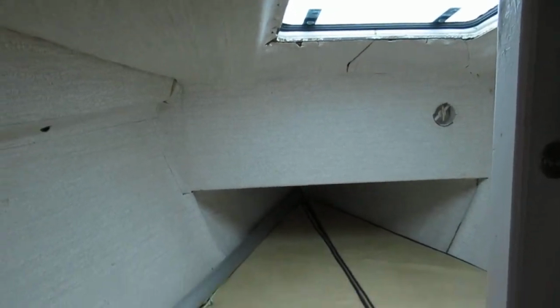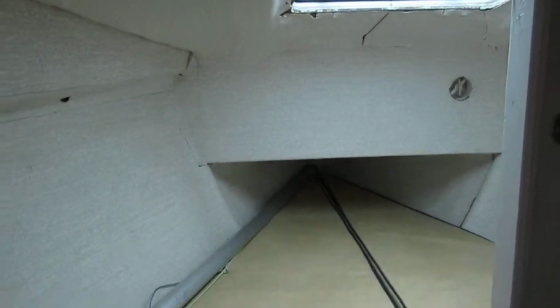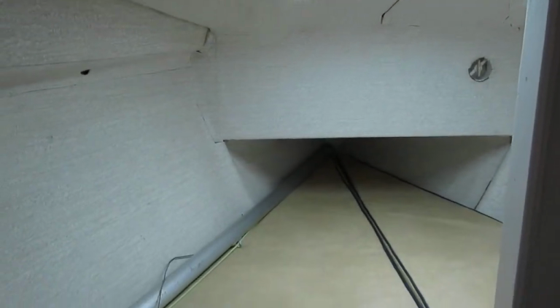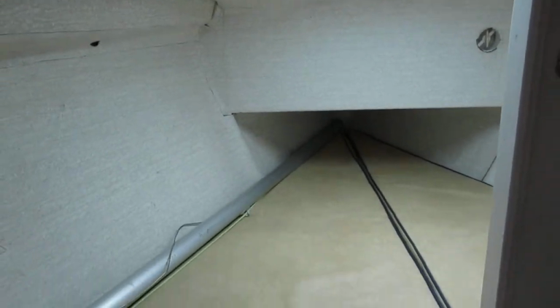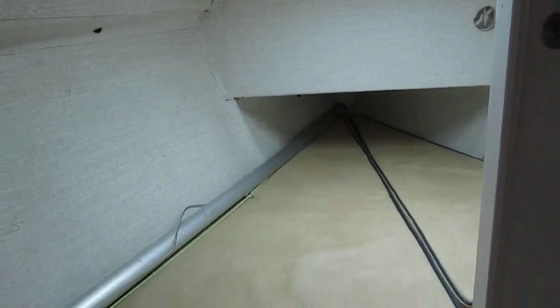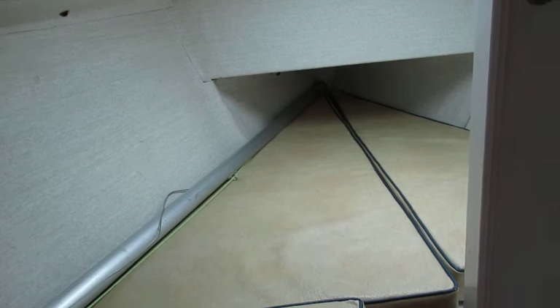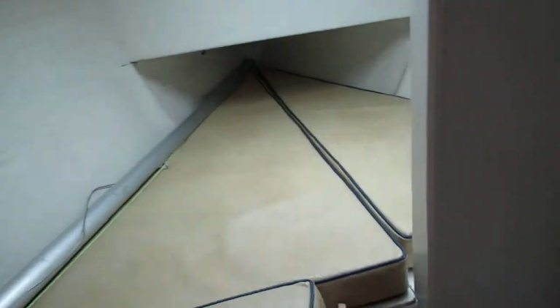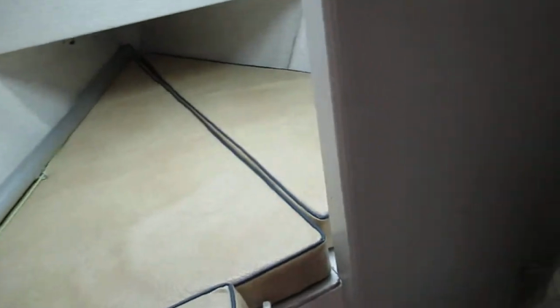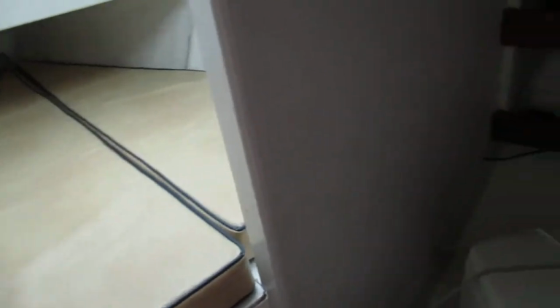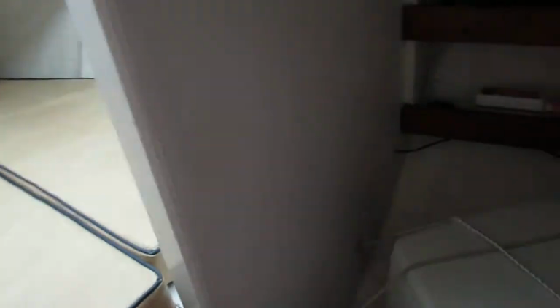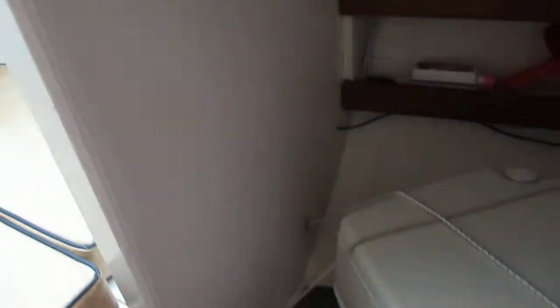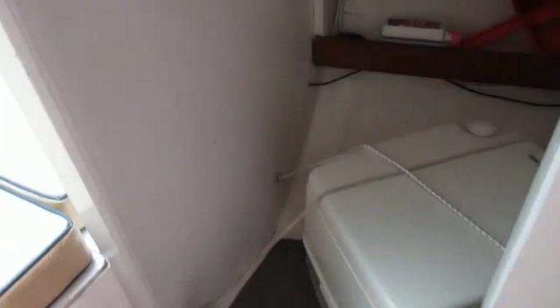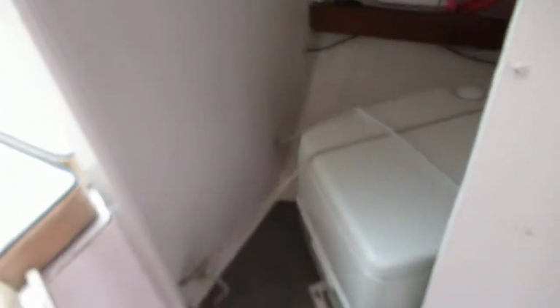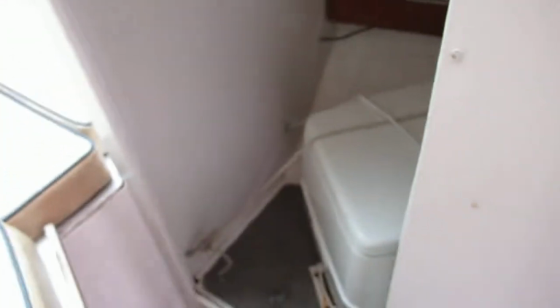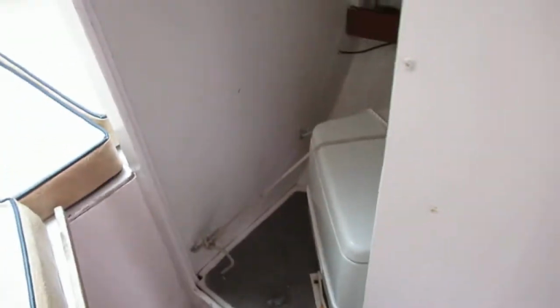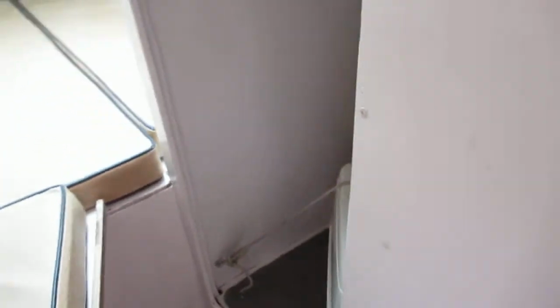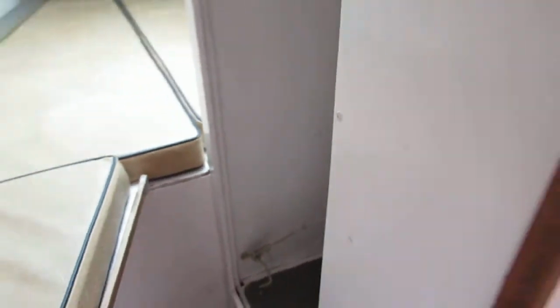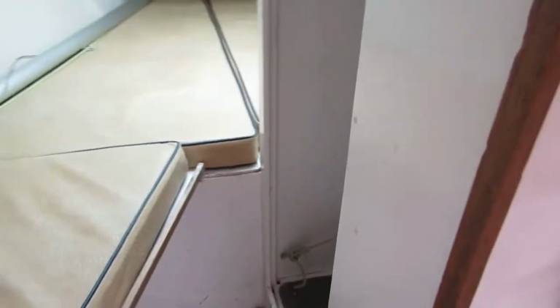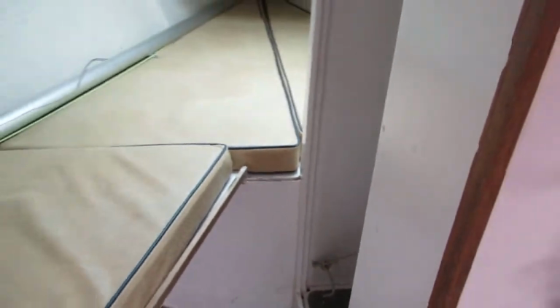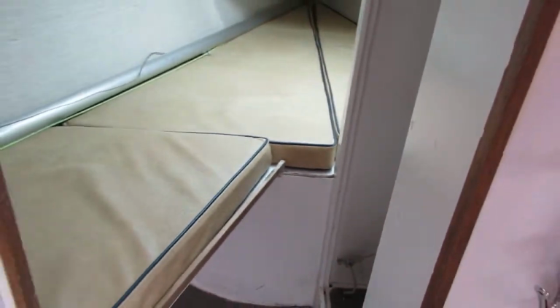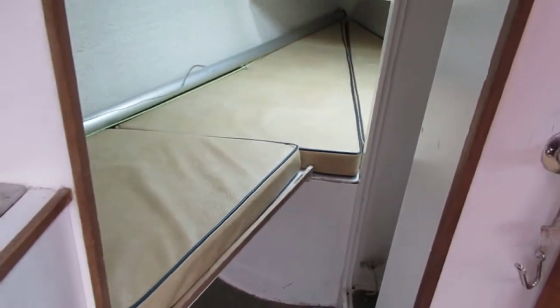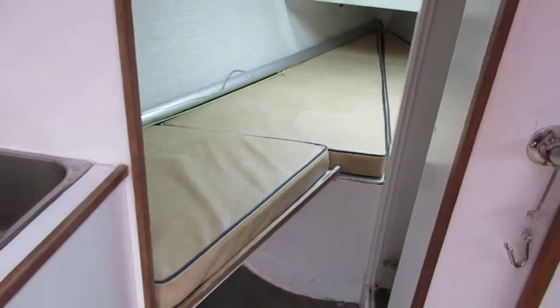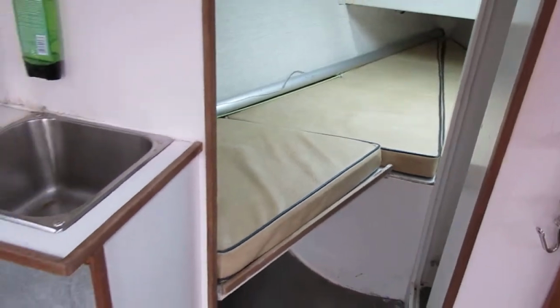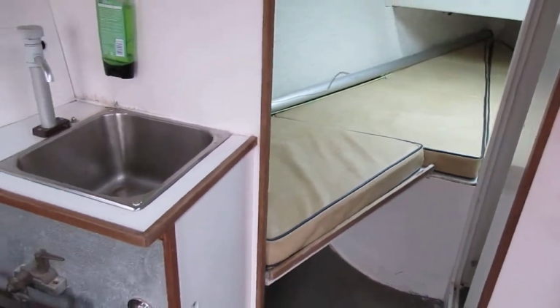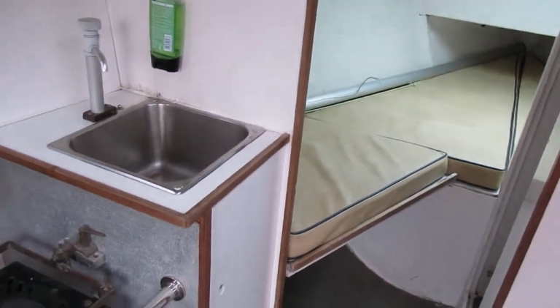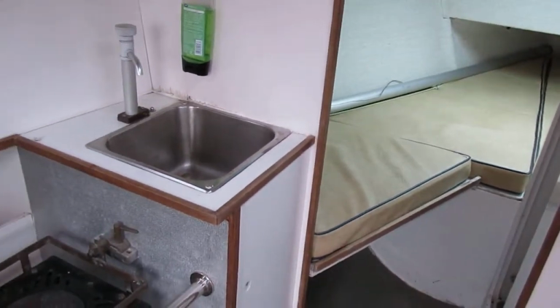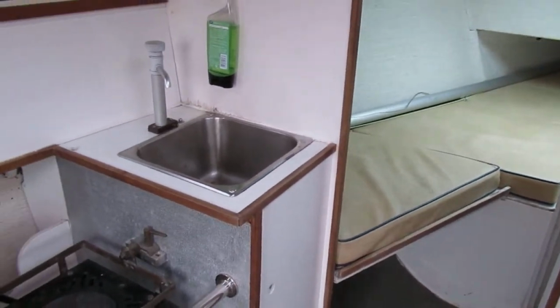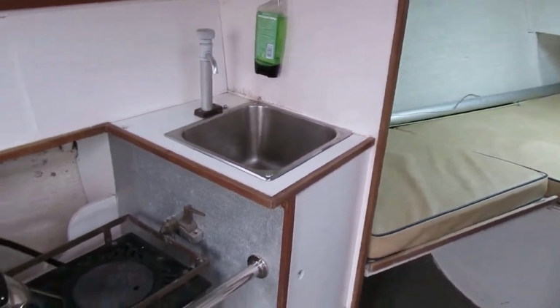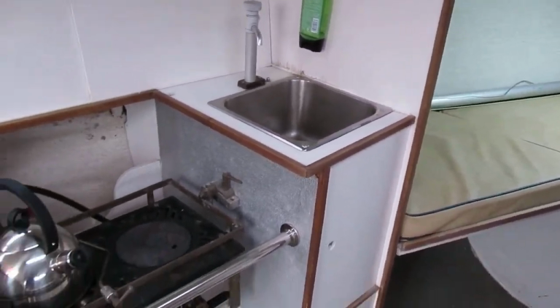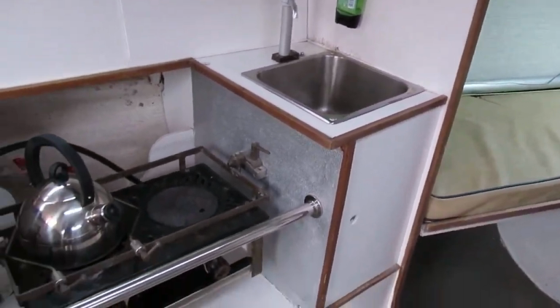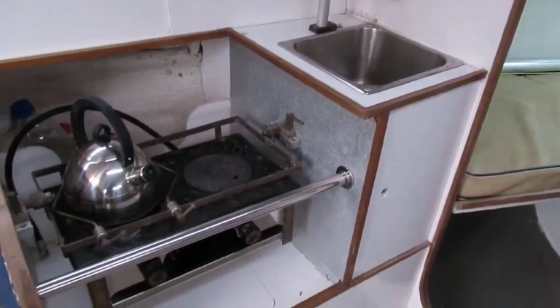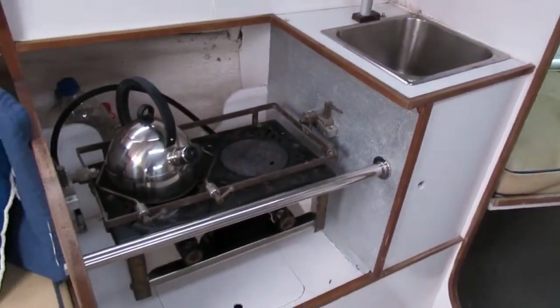We're starting in the forward cabin where there's a double berth, and we've got our heads just tucked in here. If we step back, we come to the galley with a separate sink and a two burner cooker.